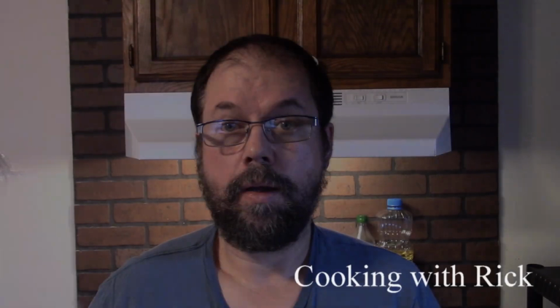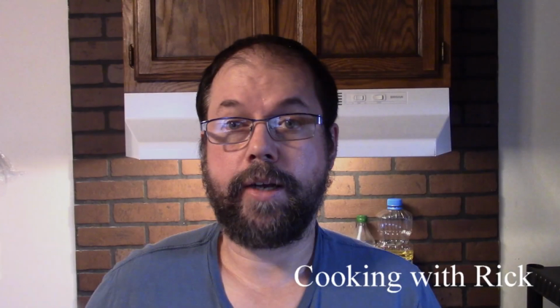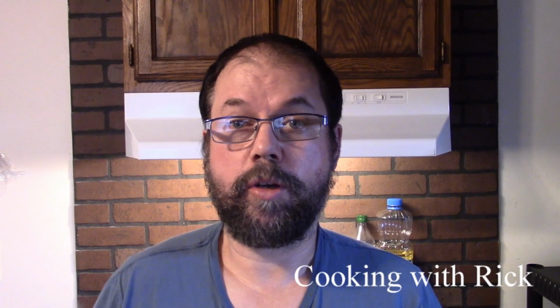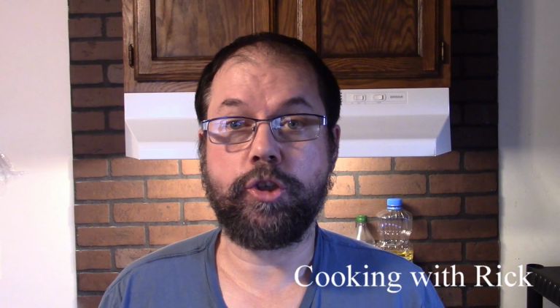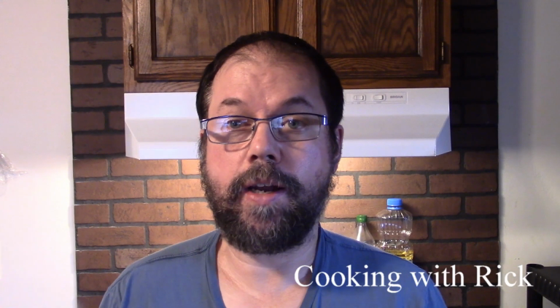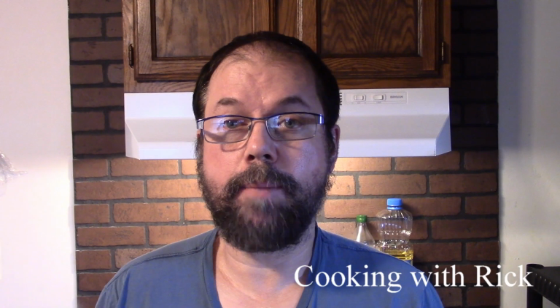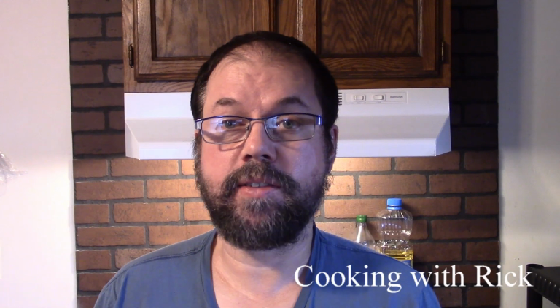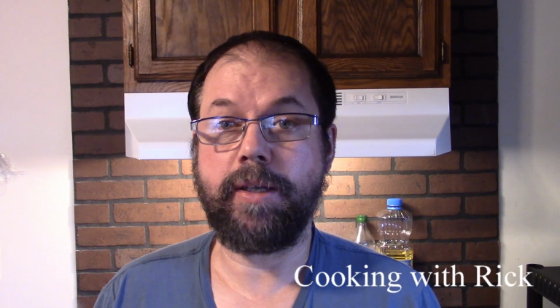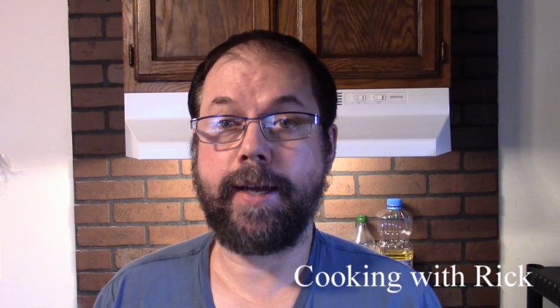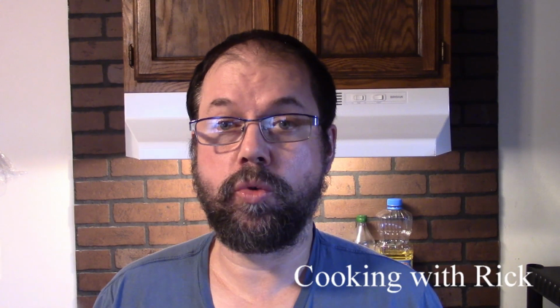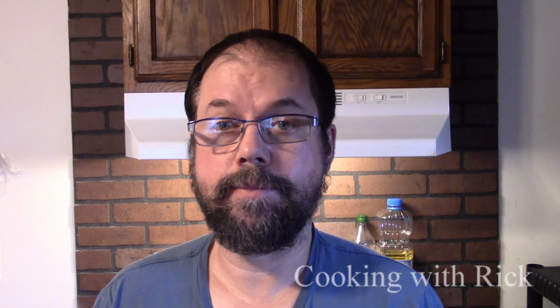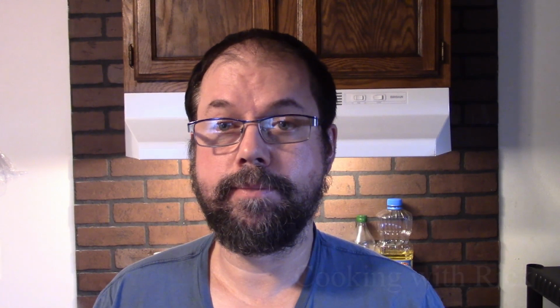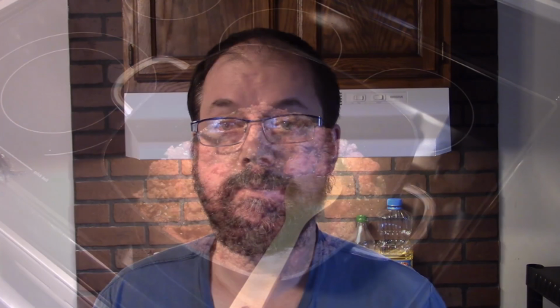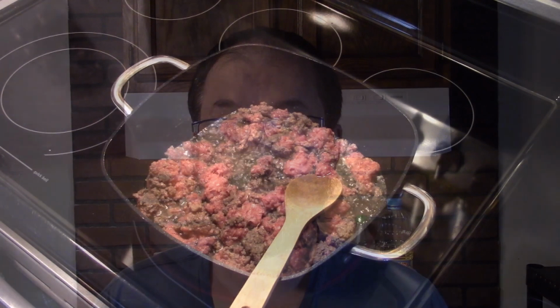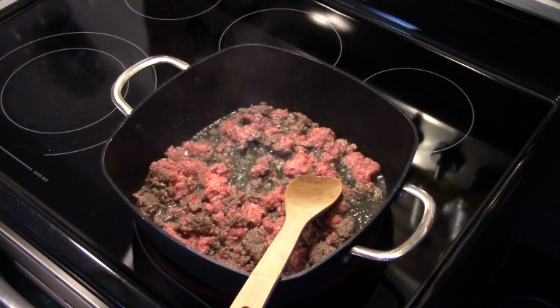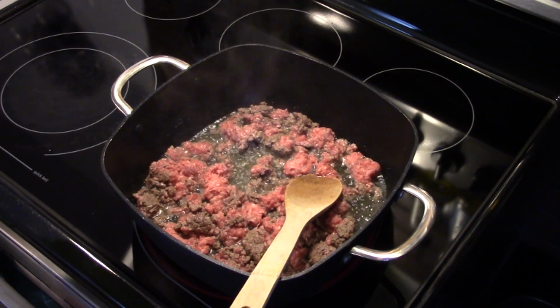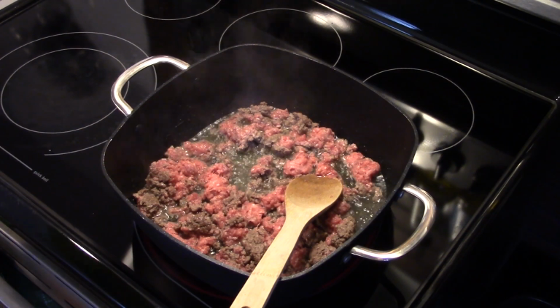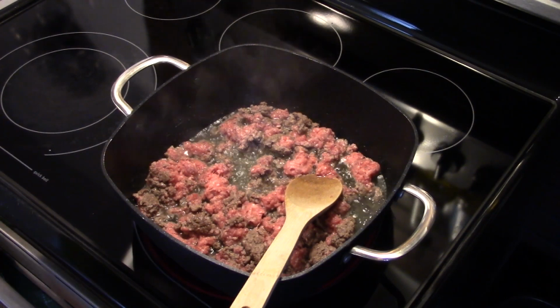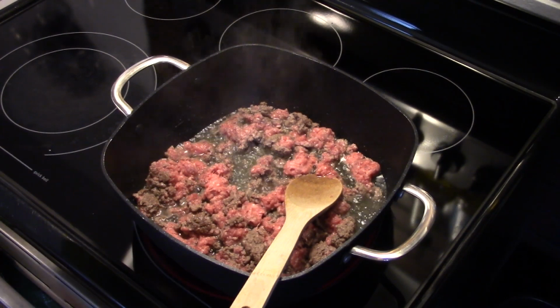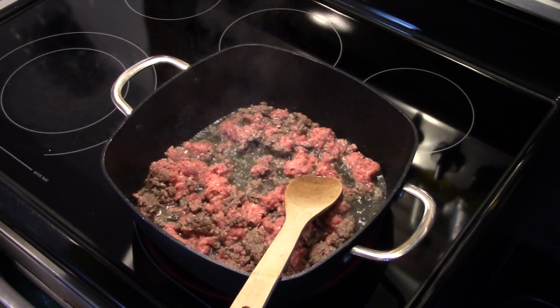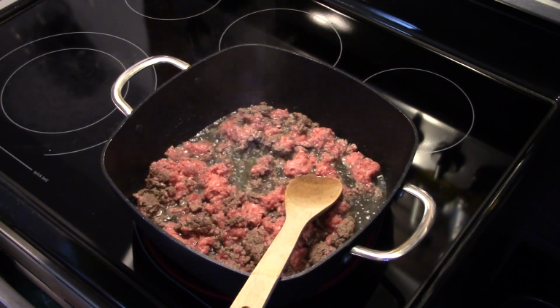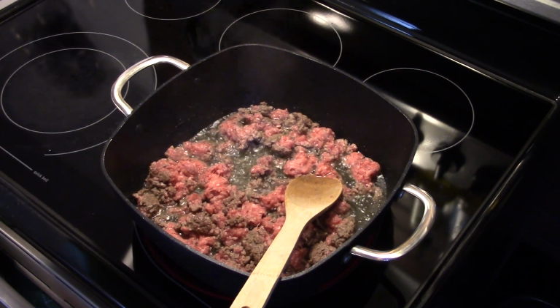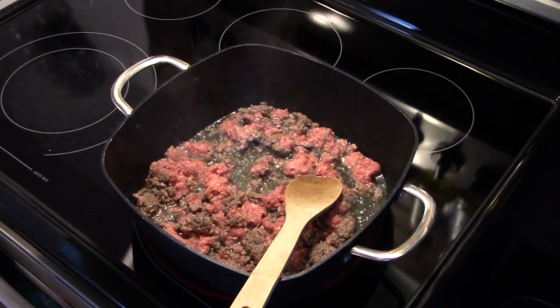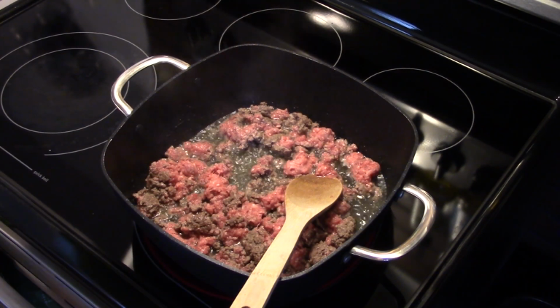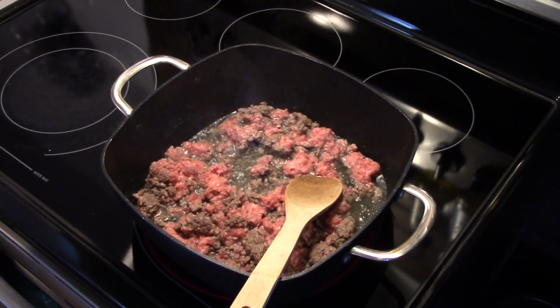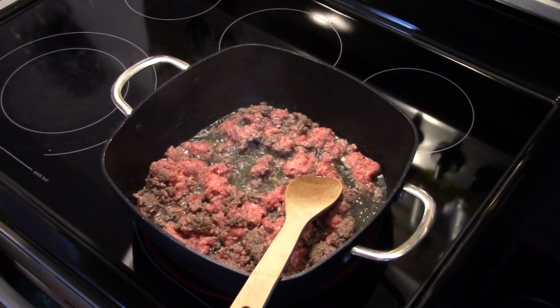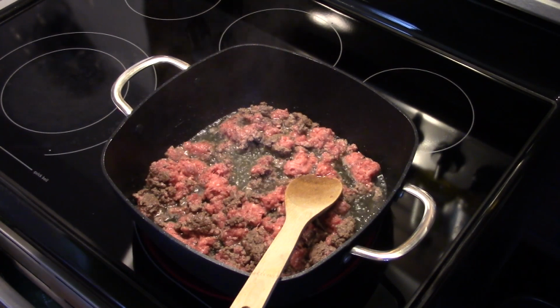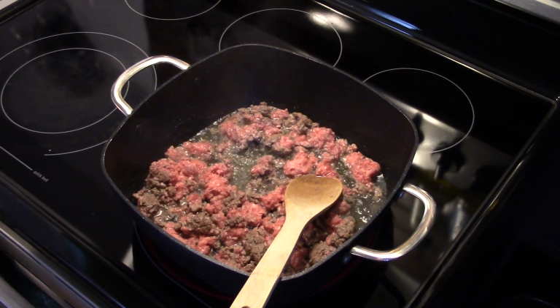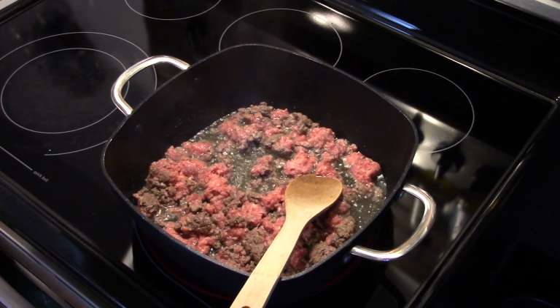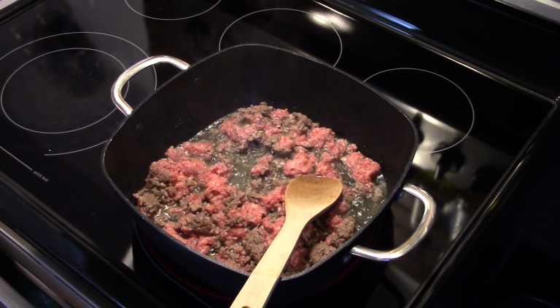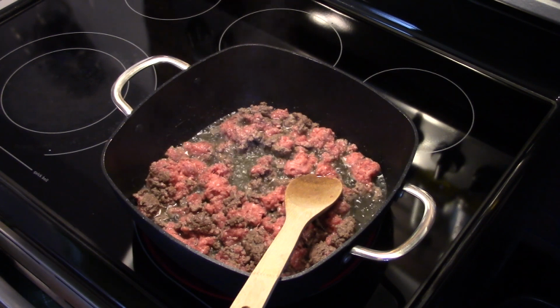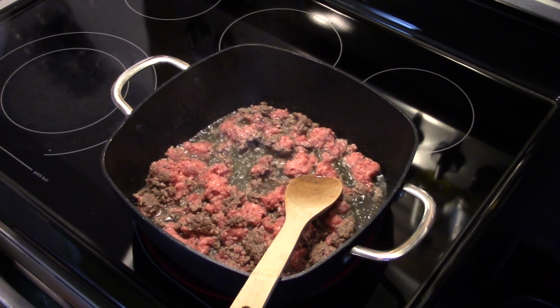Hi guys, welcome to my kitchen. Today I'm making Mexican beef casserole. I'm starting out here in my skillet. I have roughly a pound and a half of browned beef, halfway browned up.